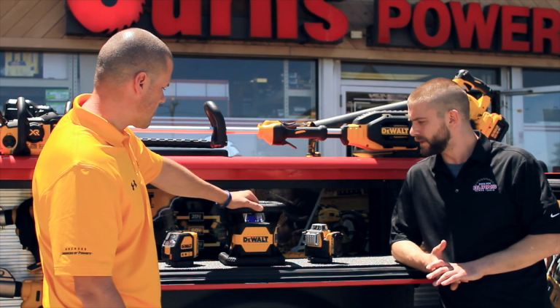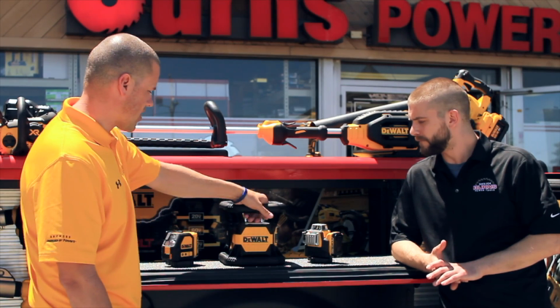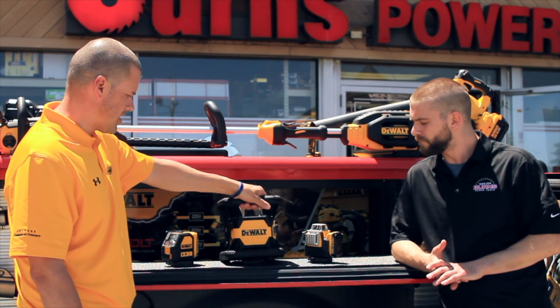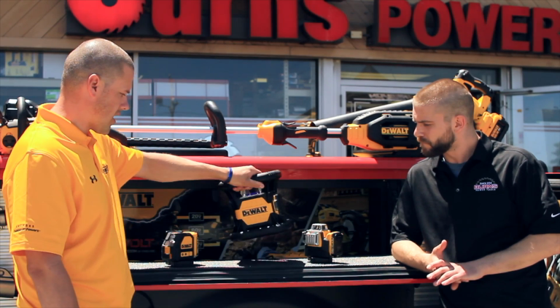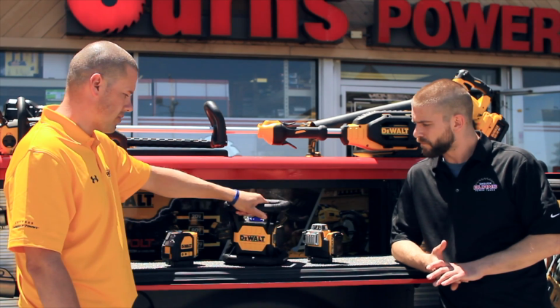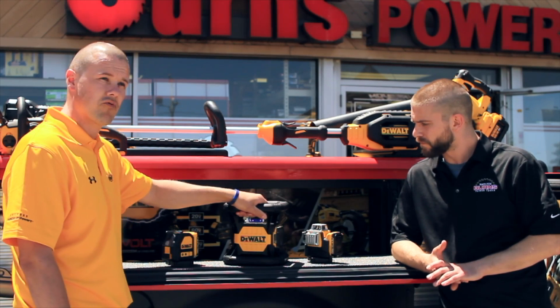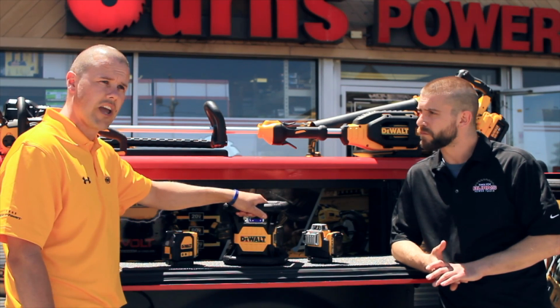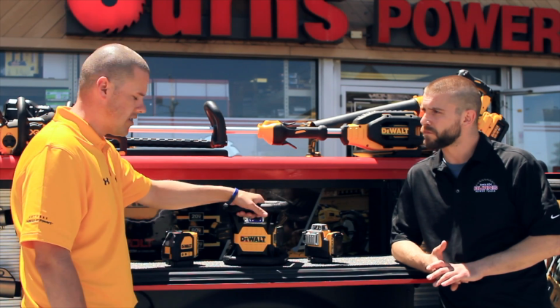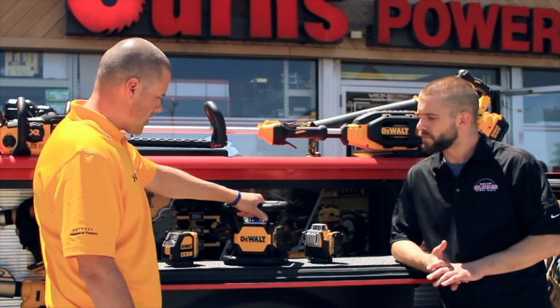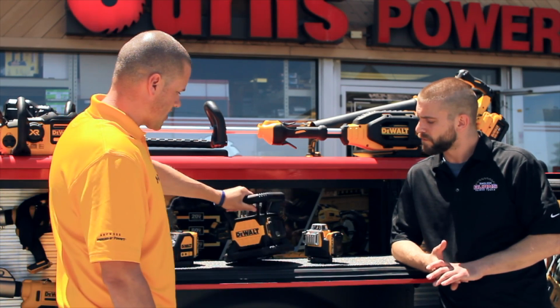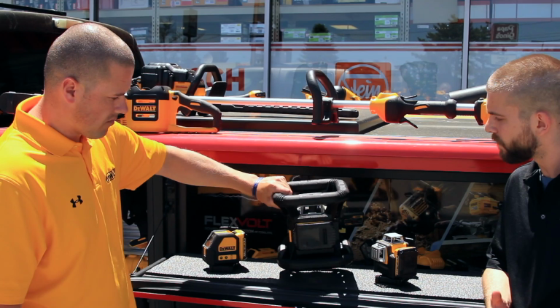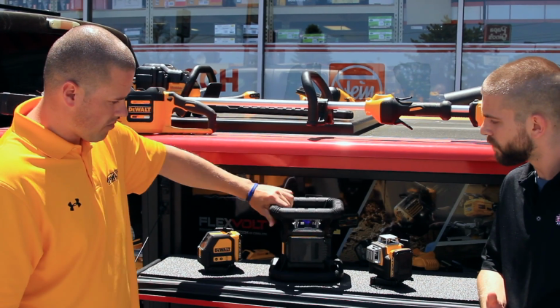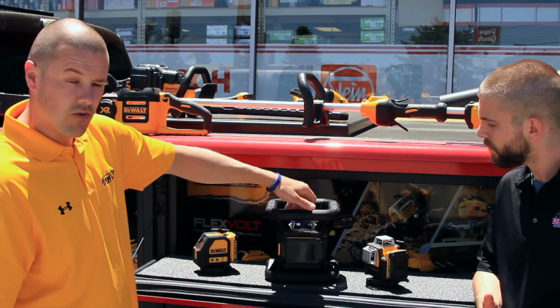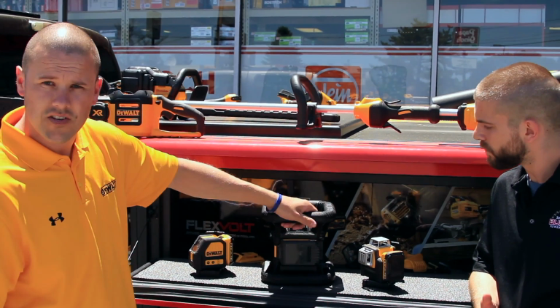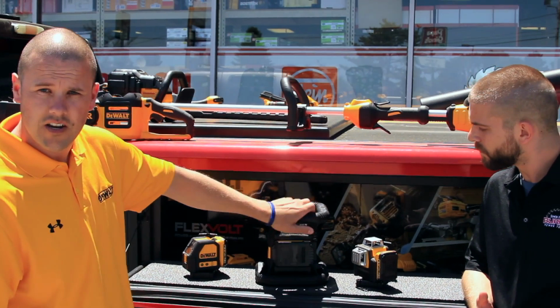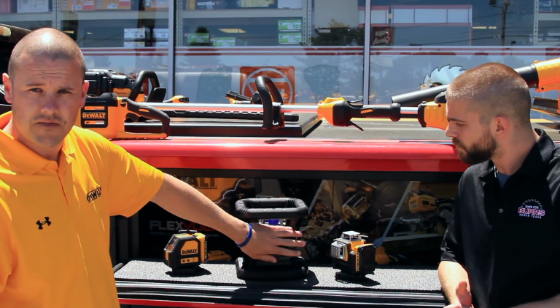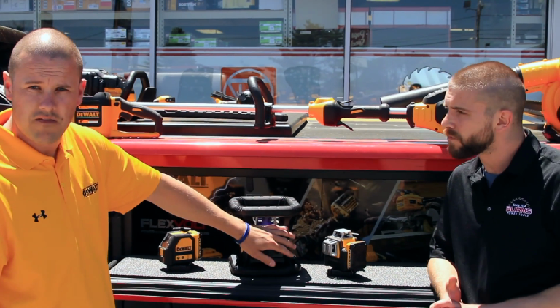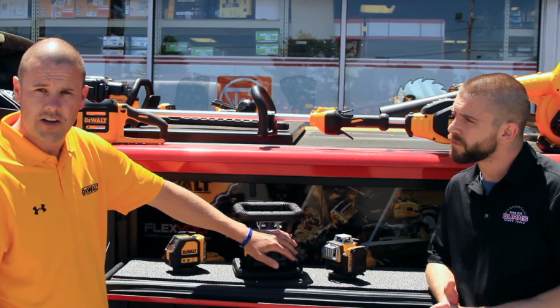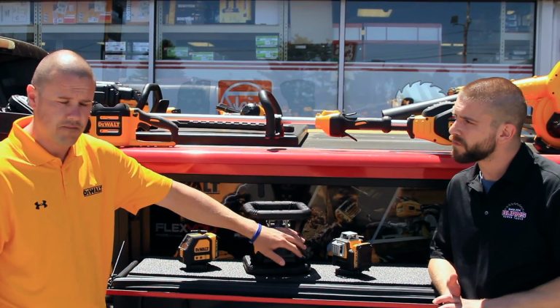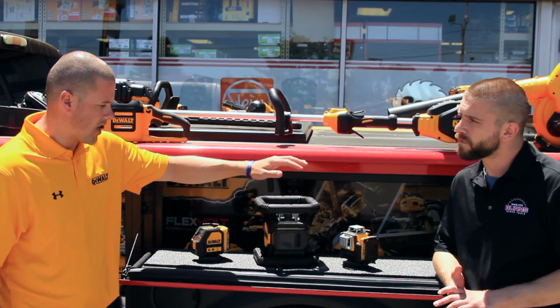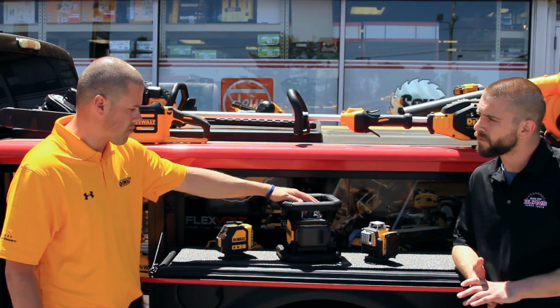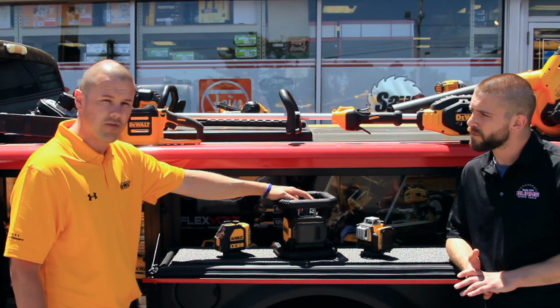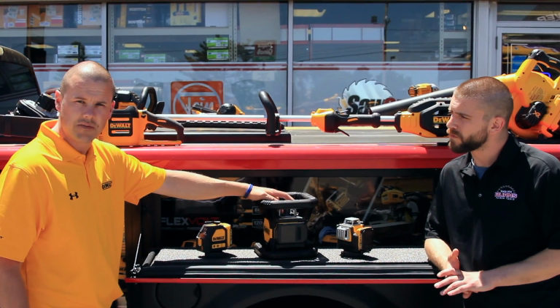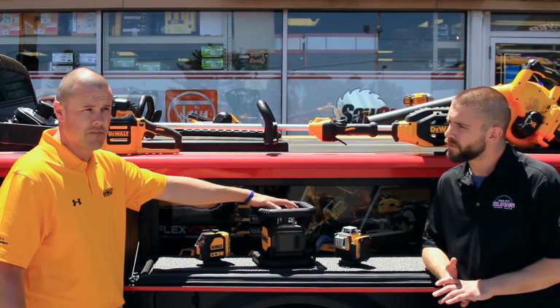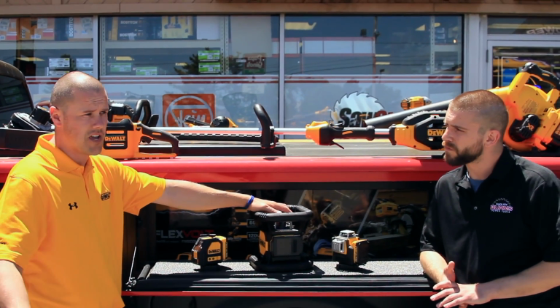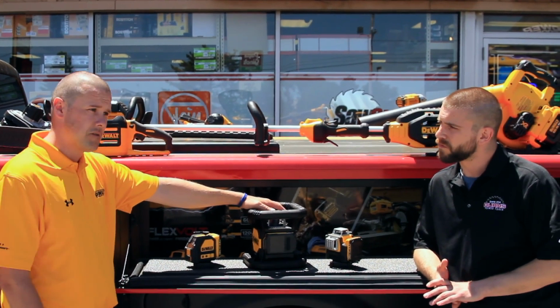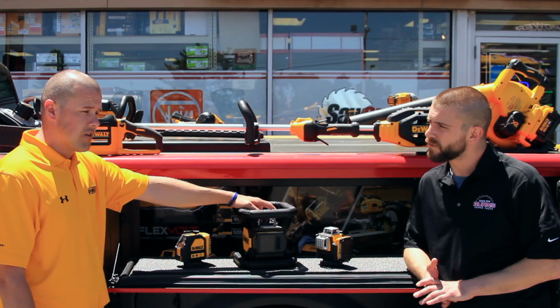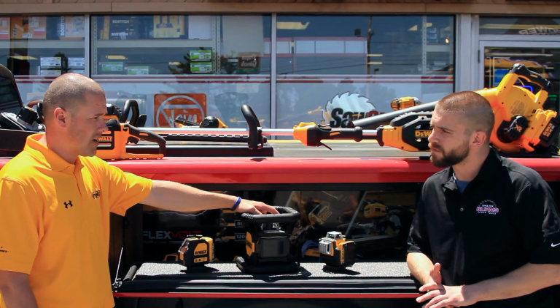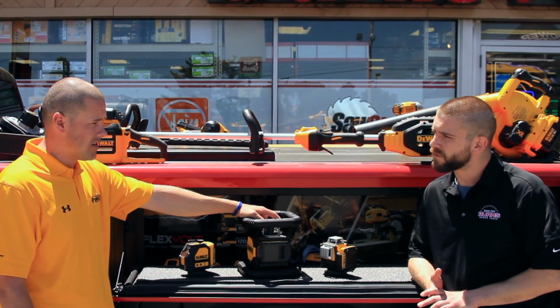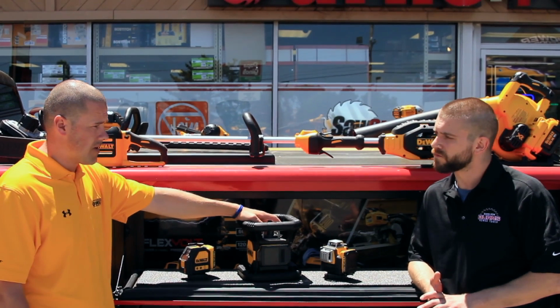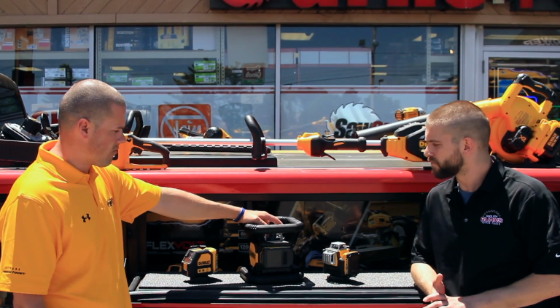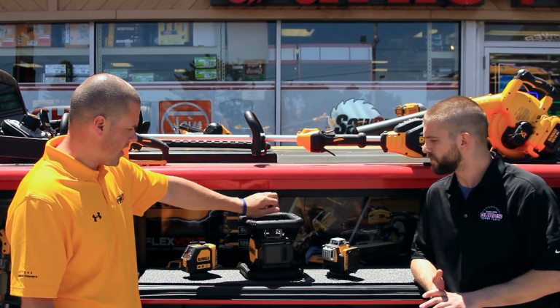So this guy here has a built-in roll cage and has a couple pretty cool features on it. It runs off the 20 volt platform — brand new for us, been out probably three months now and it's been rolling.